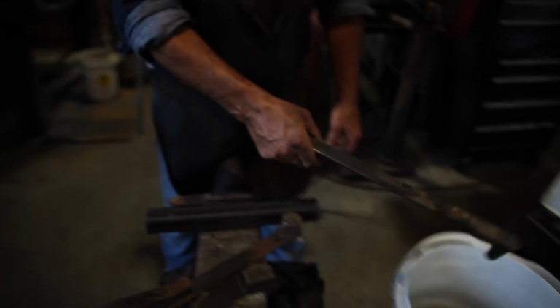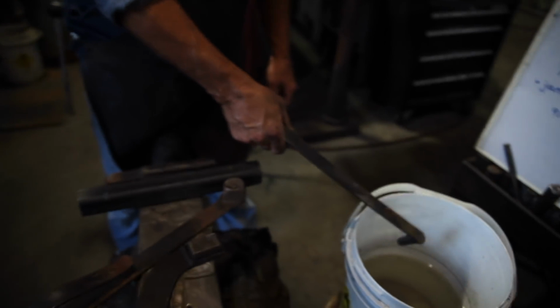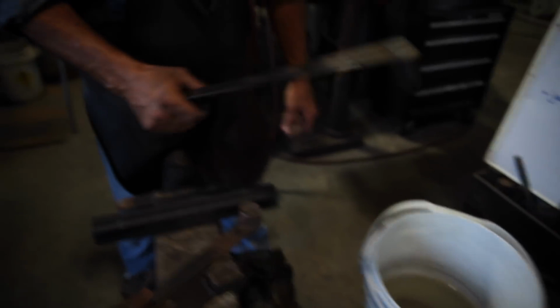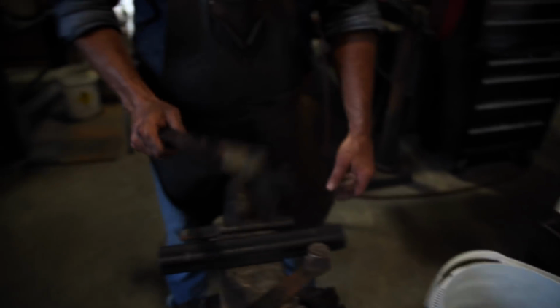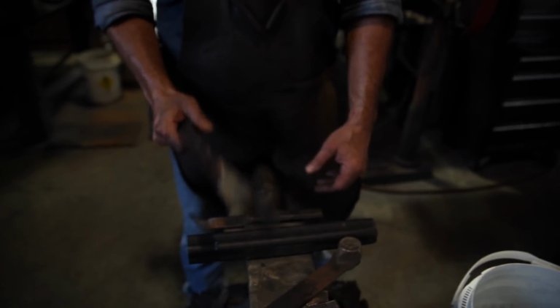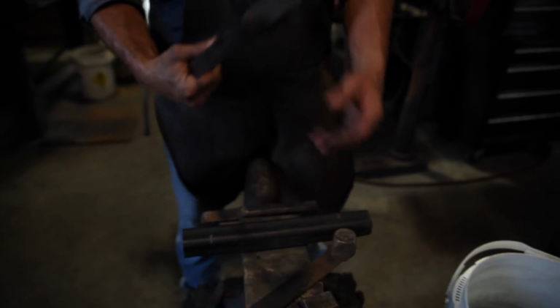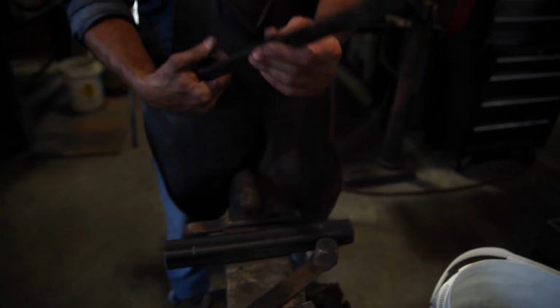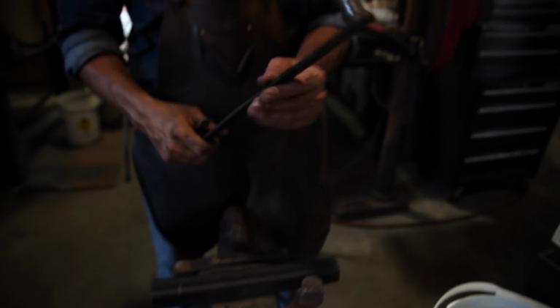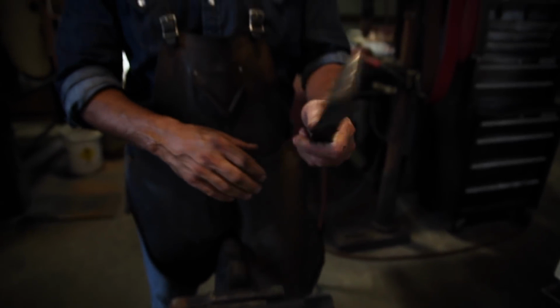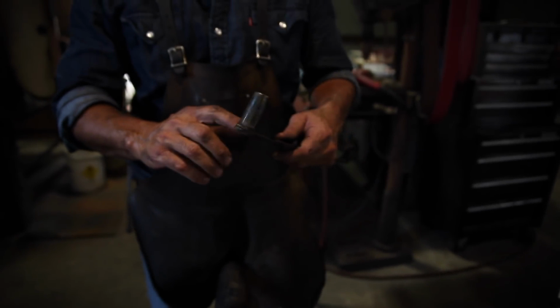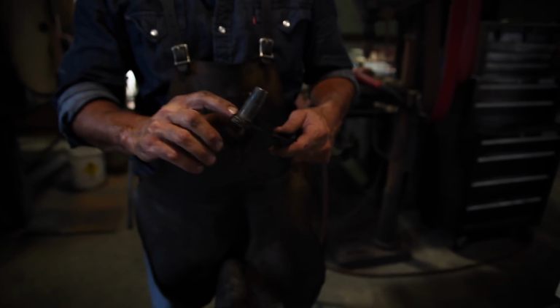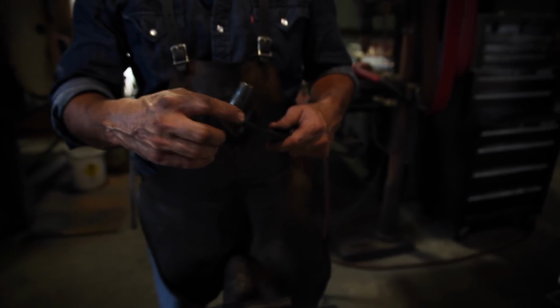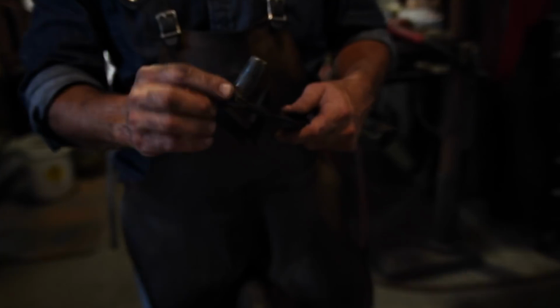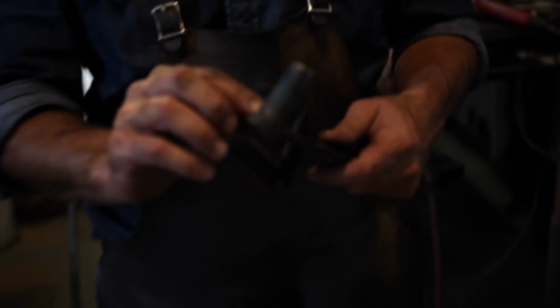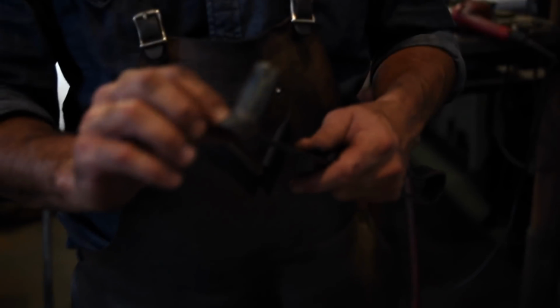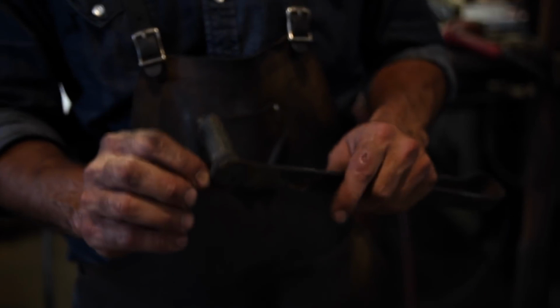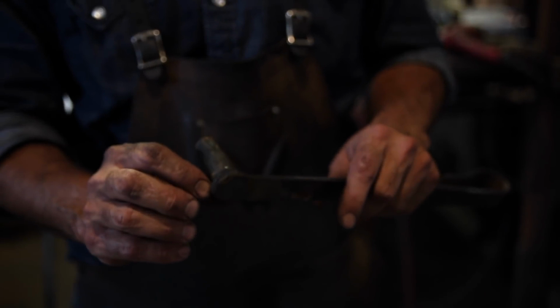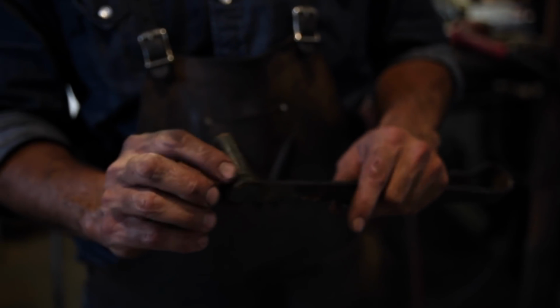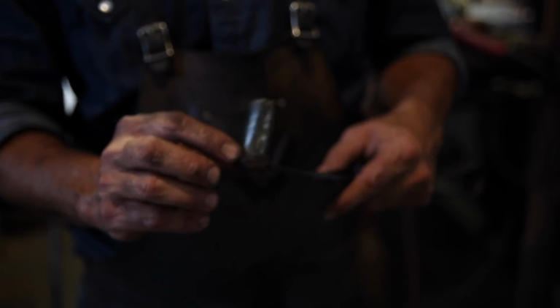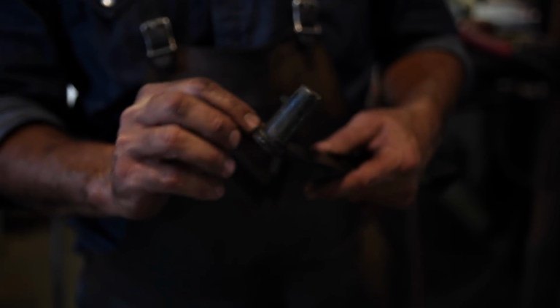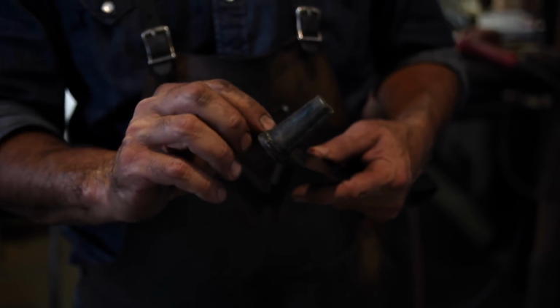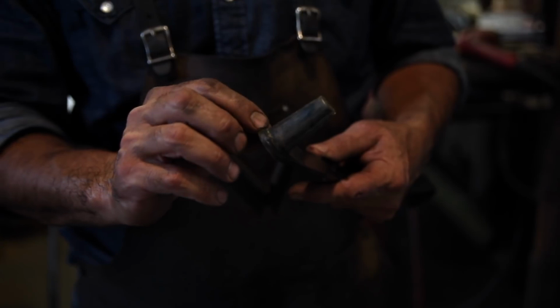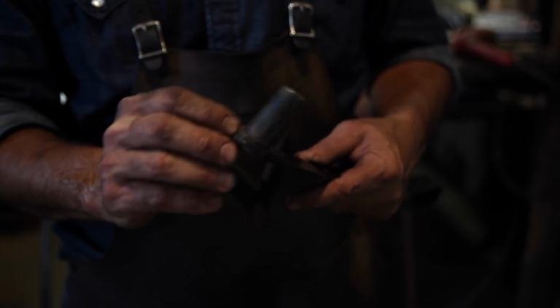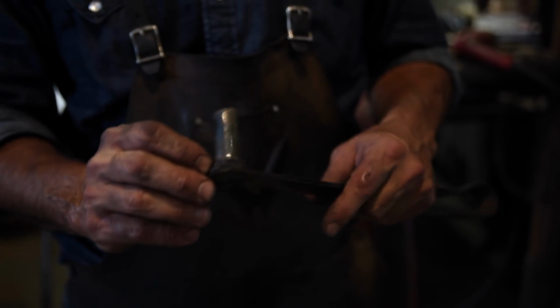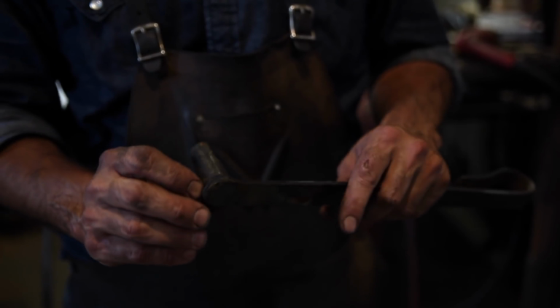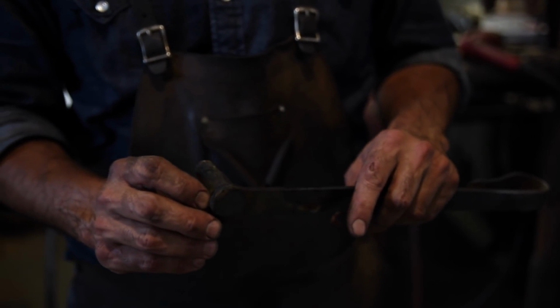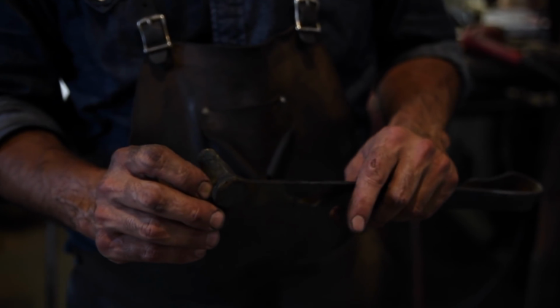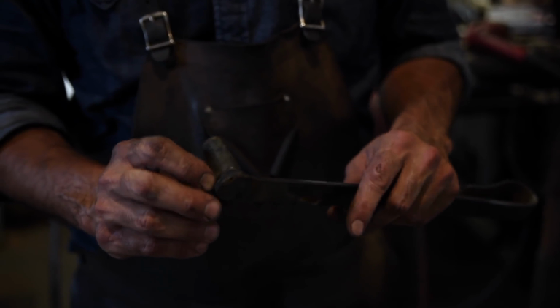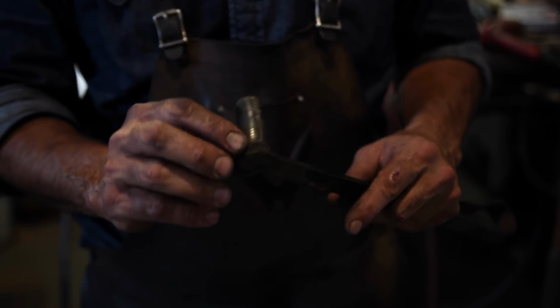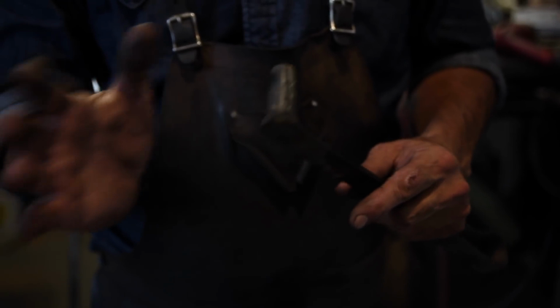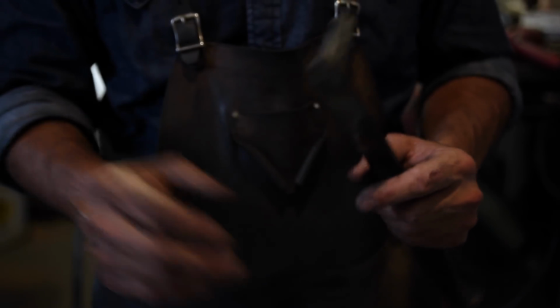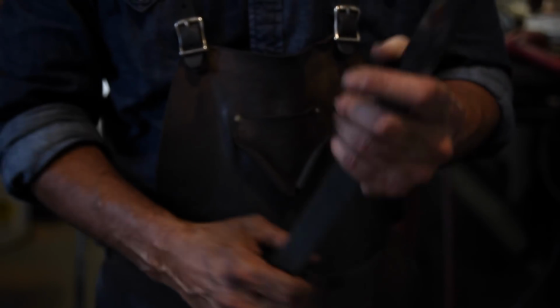You get it hot, you put it in the water, you can keep using it. The weldability of it is incredible, which also really makes it nice. You don't even have to preheat it.